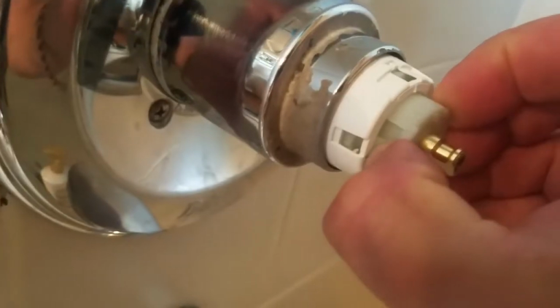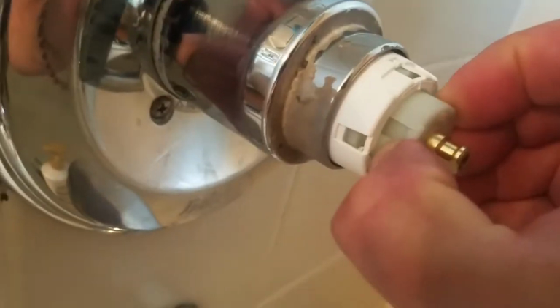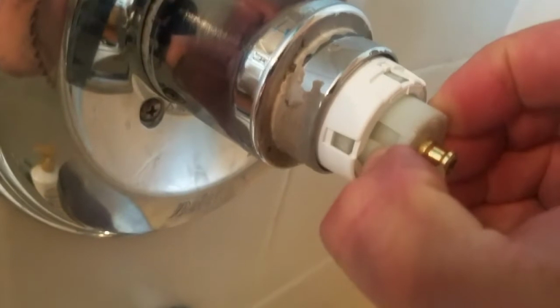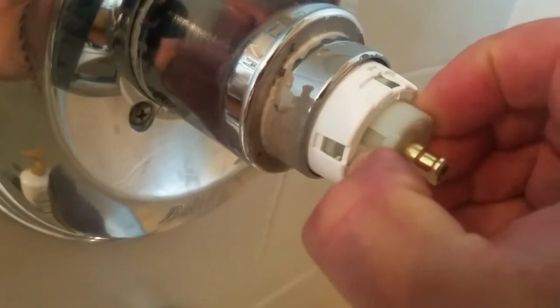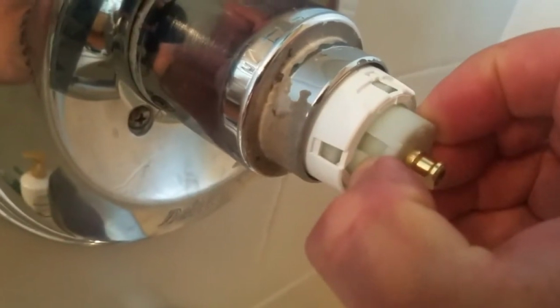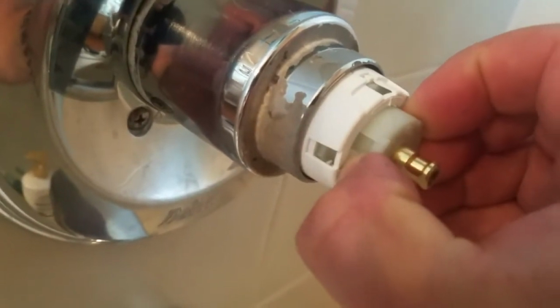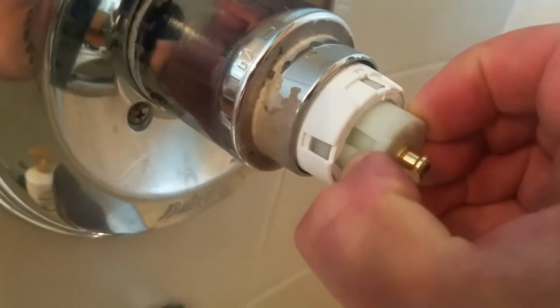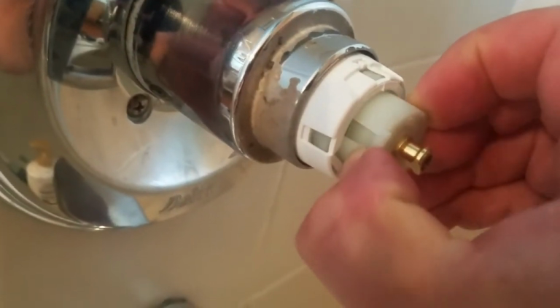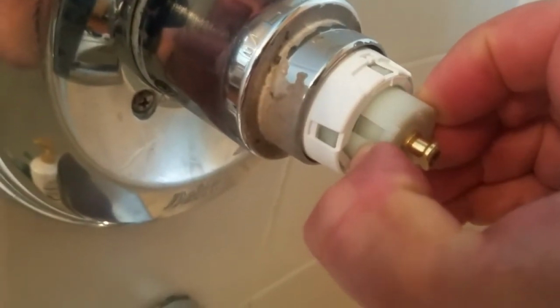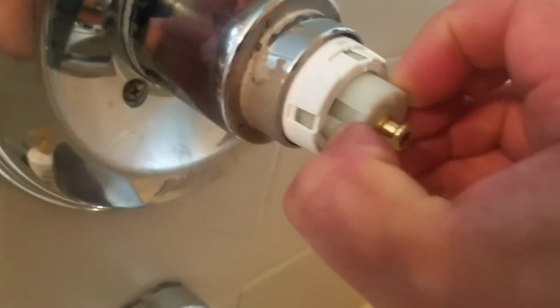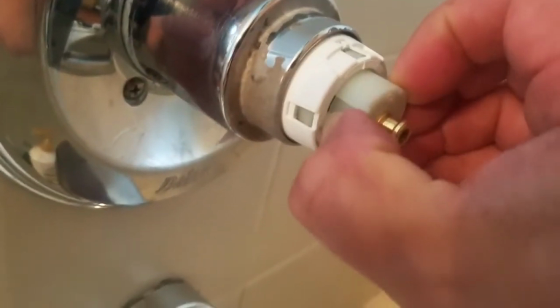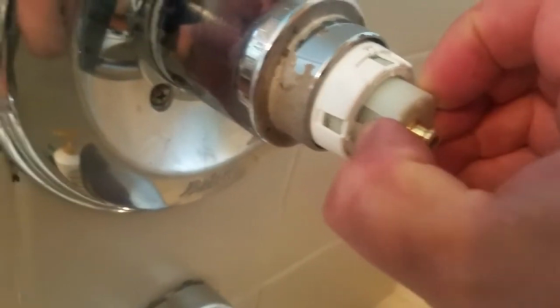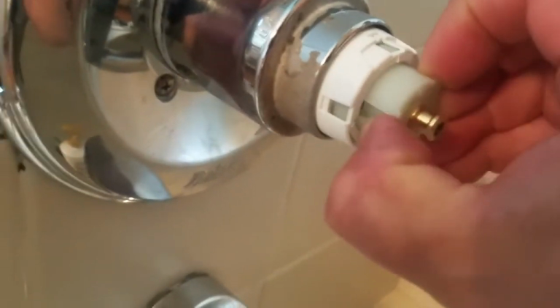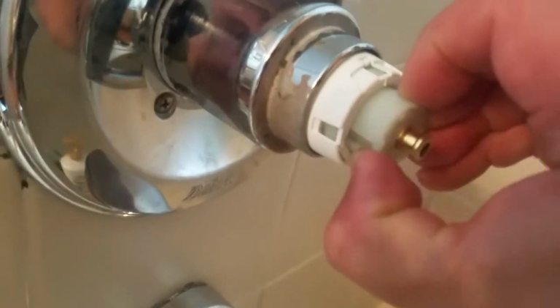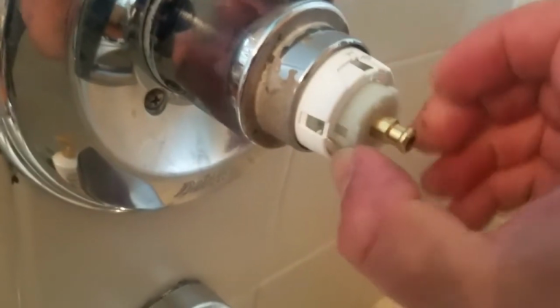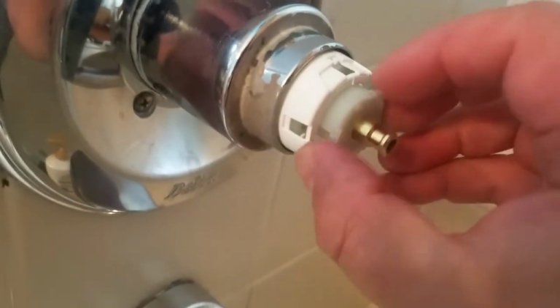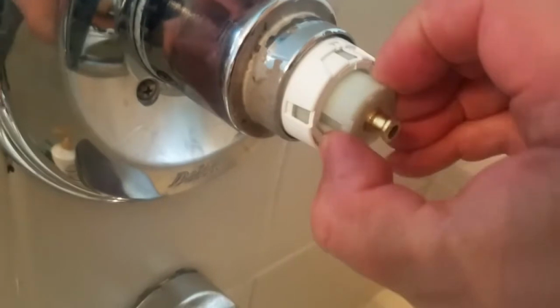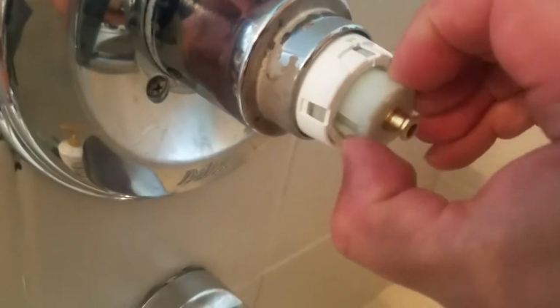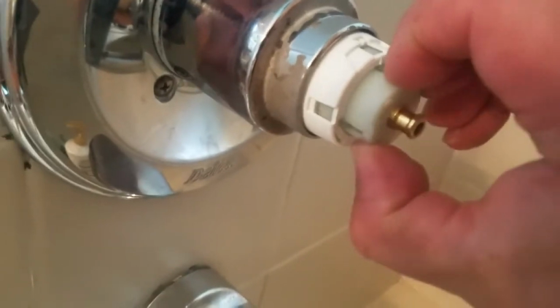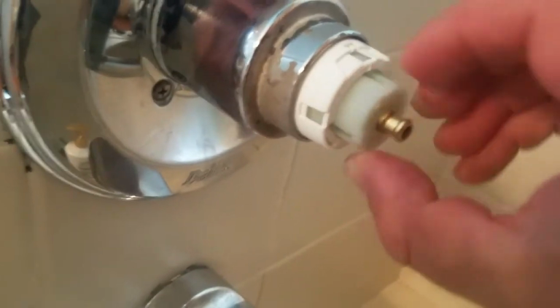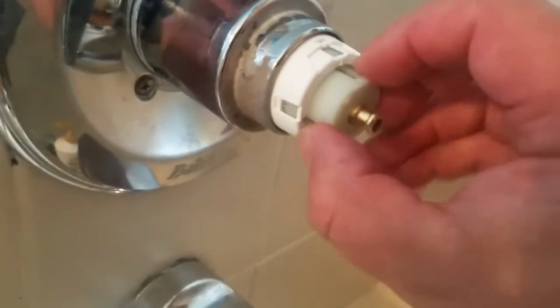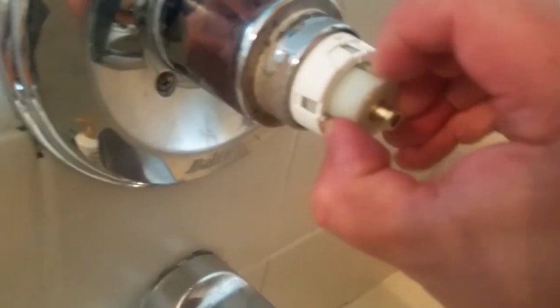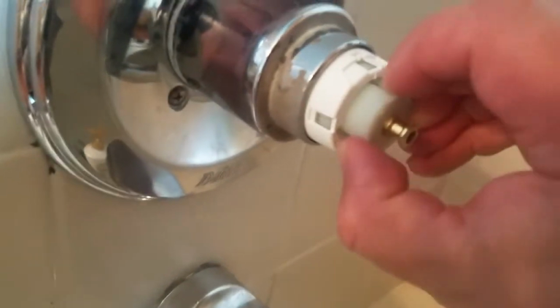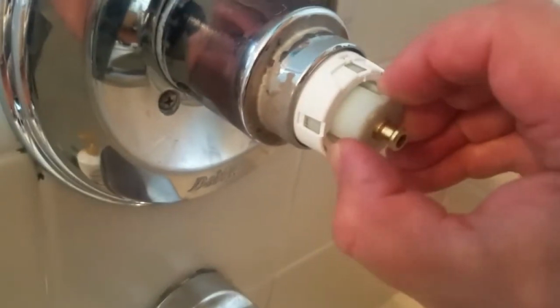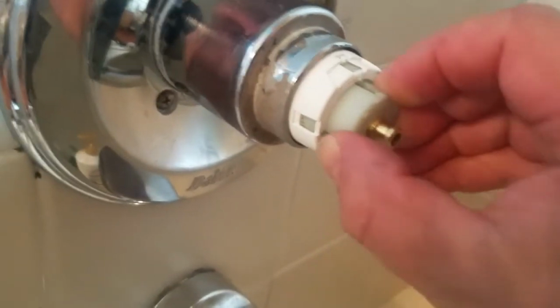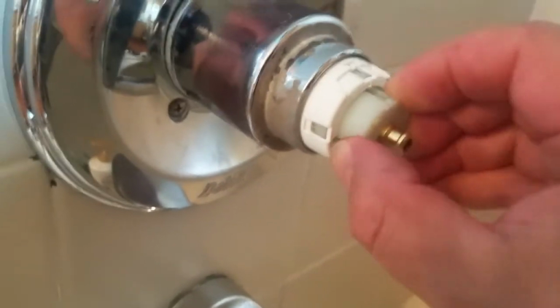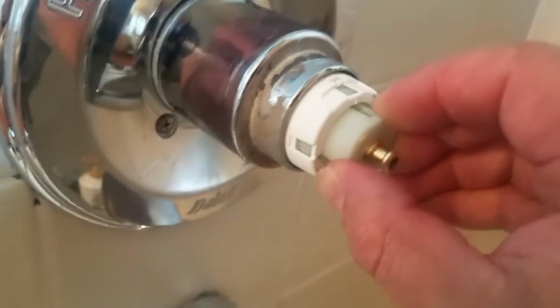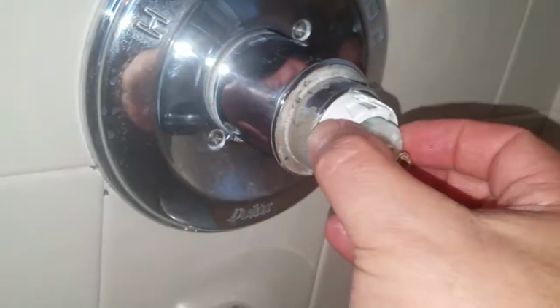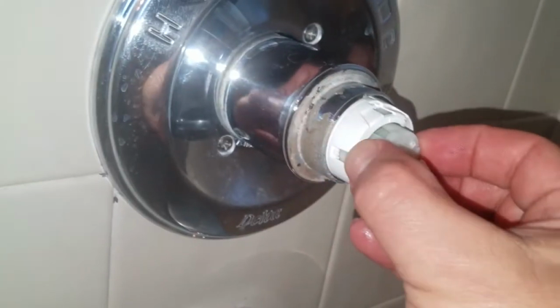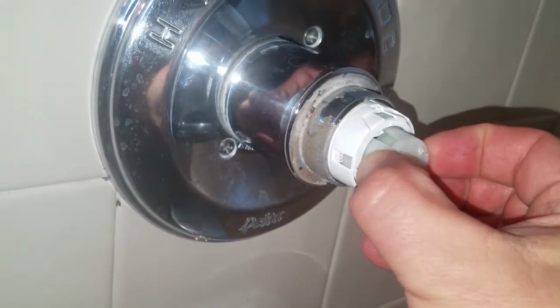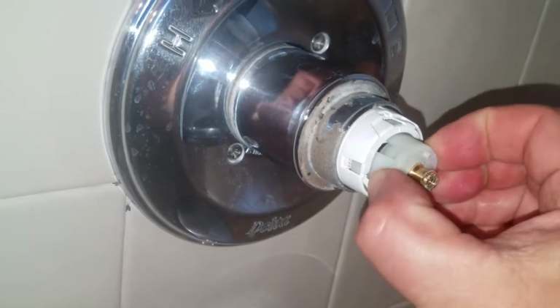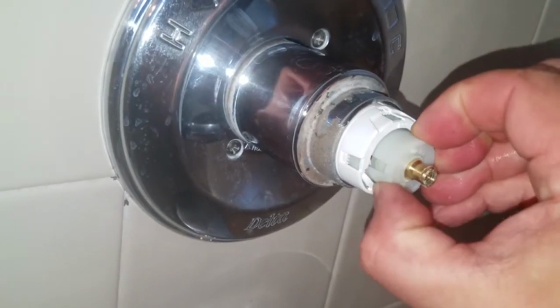Pull out the innermost piece of plastic about three-eighths of an inch and rotate it counterclockwise up to a quarter turn to get hotter water at its hottest setting, and clockwise to get cooler water at its hottest setting.